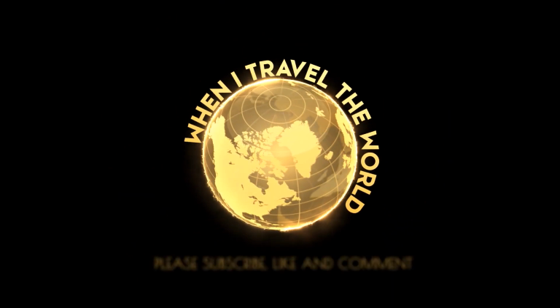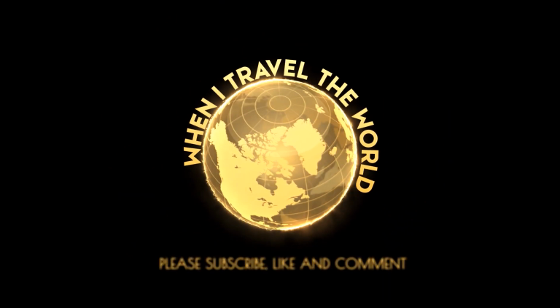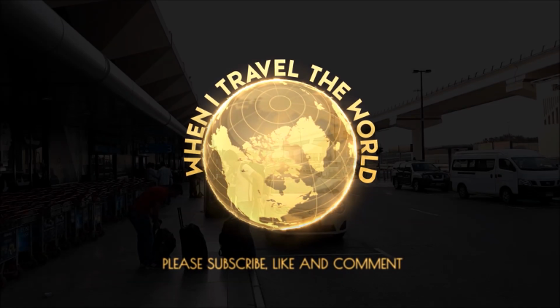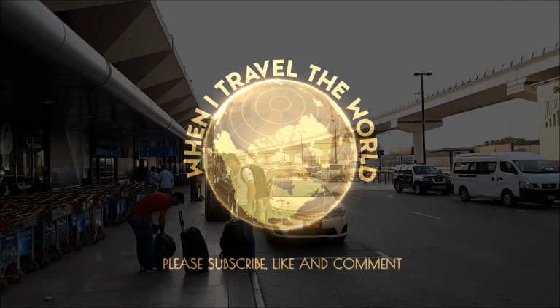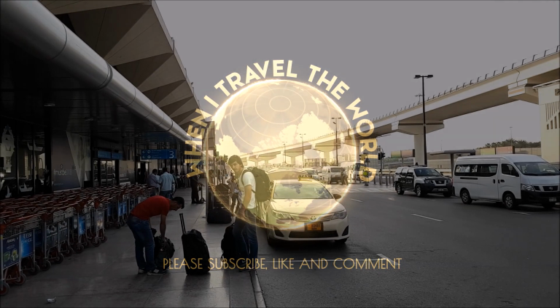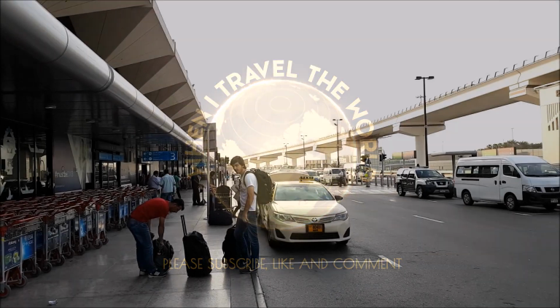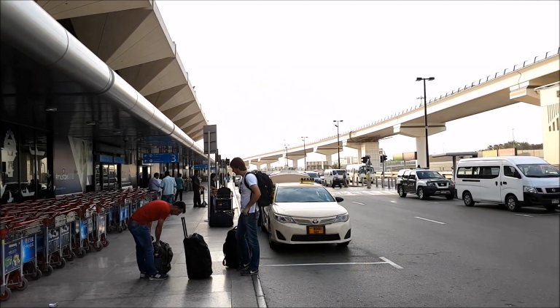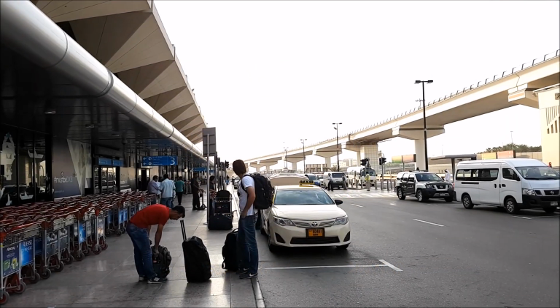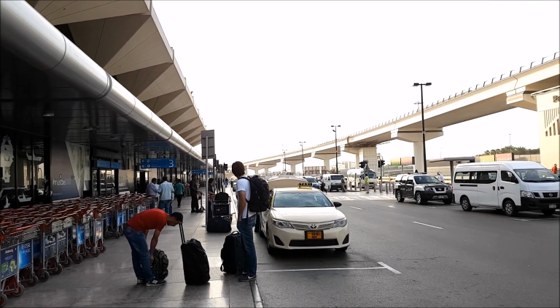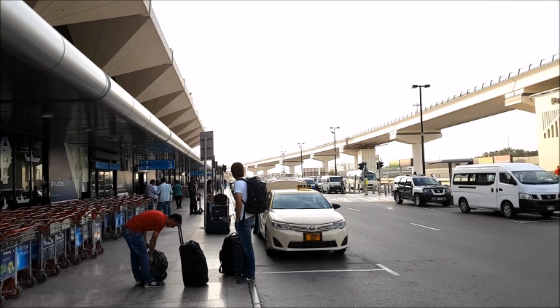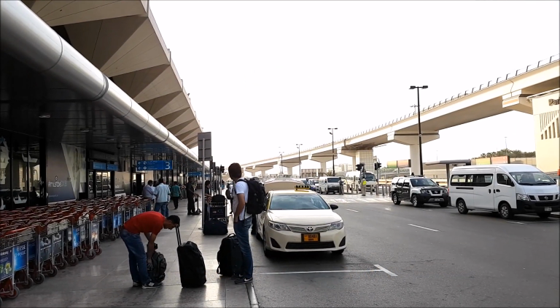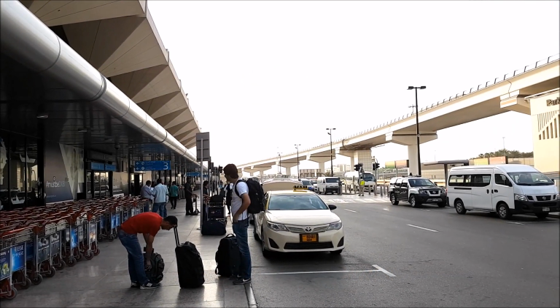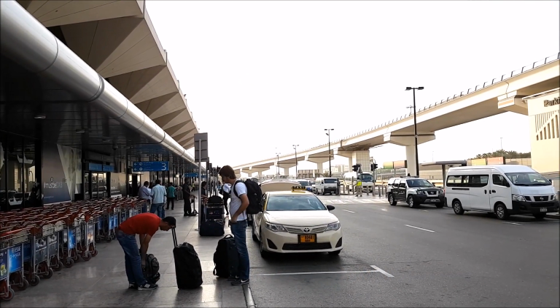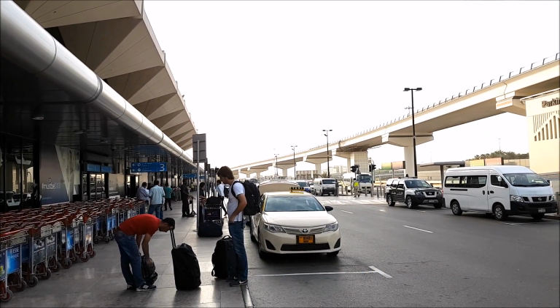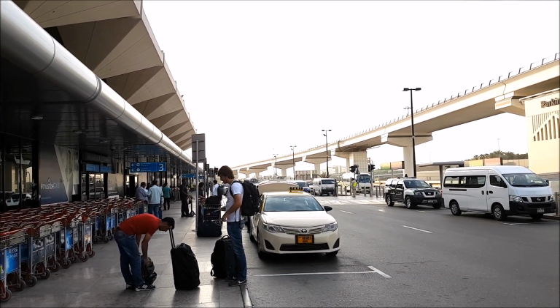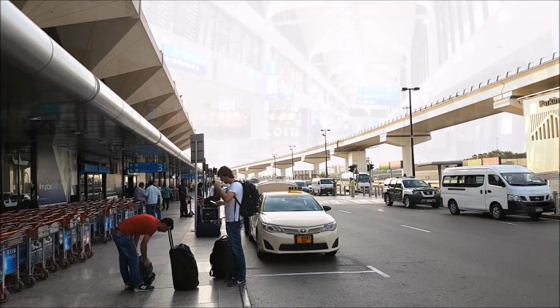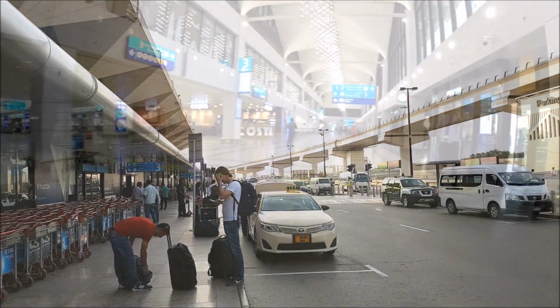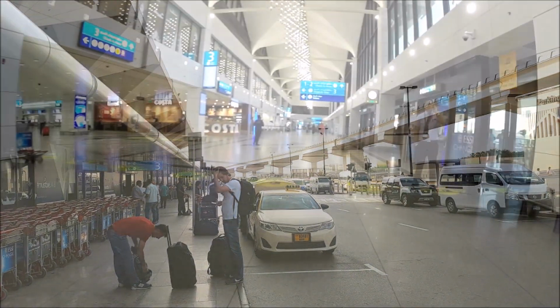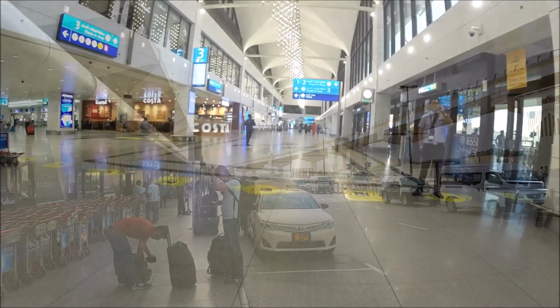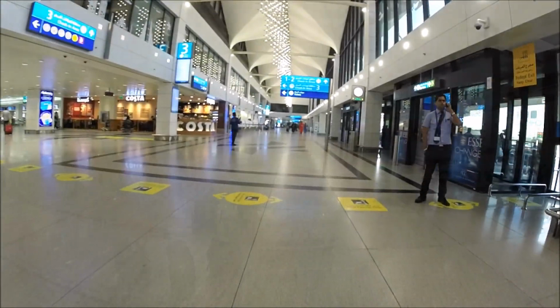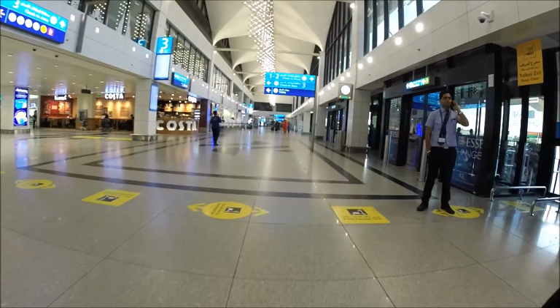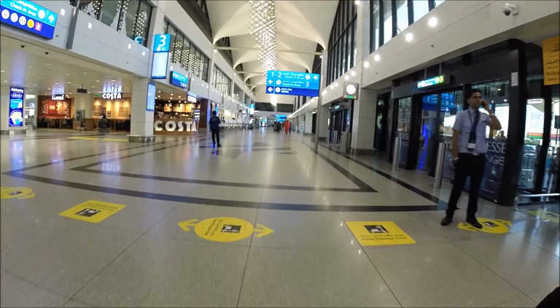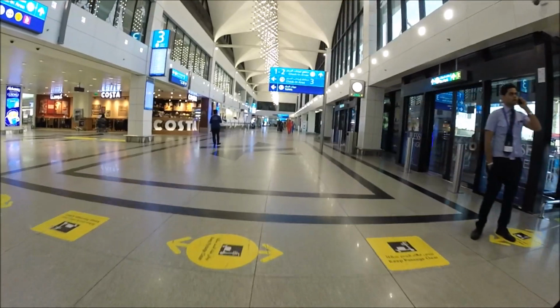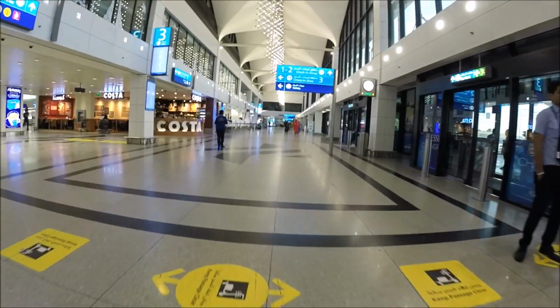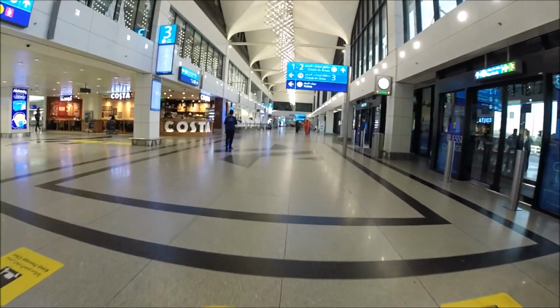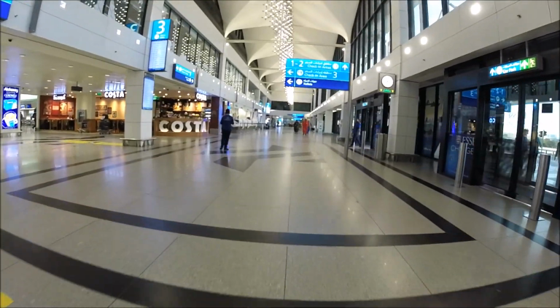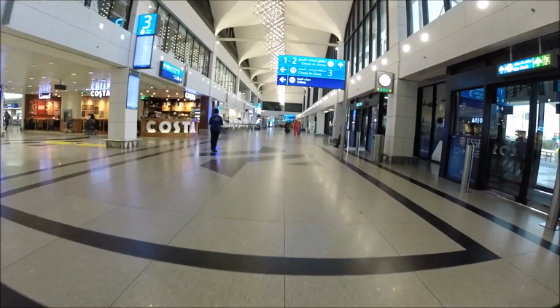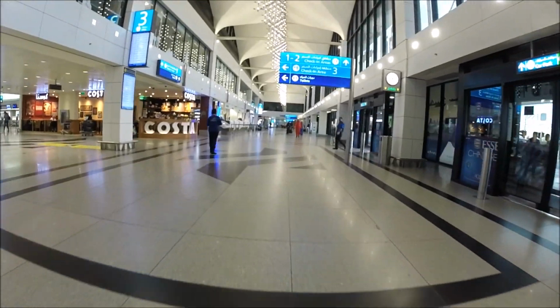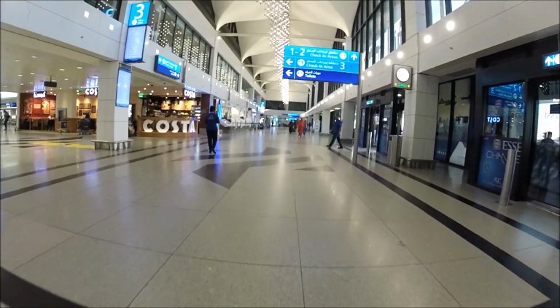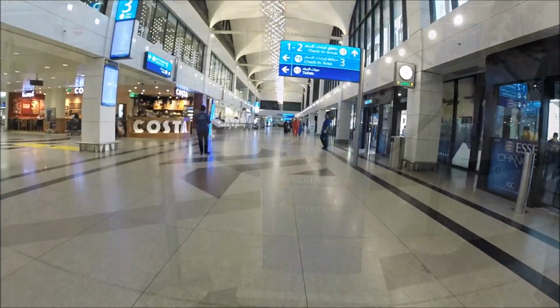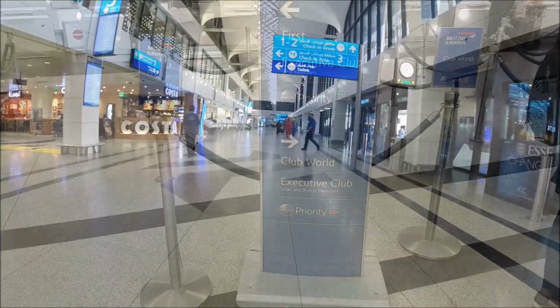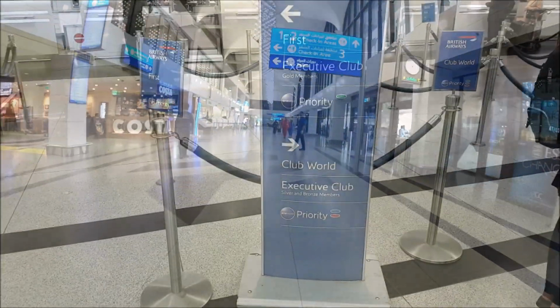Hello and welcome to another When I Travel the World video. Today I'm flying British Airways Economy Class from Dubai to London on a Boeing 787-9.